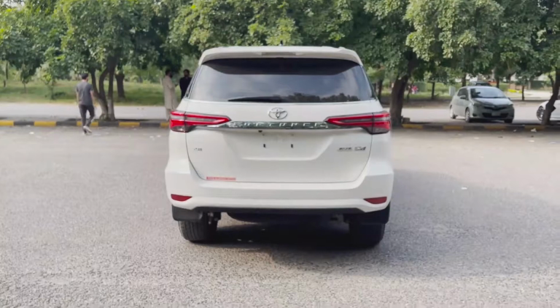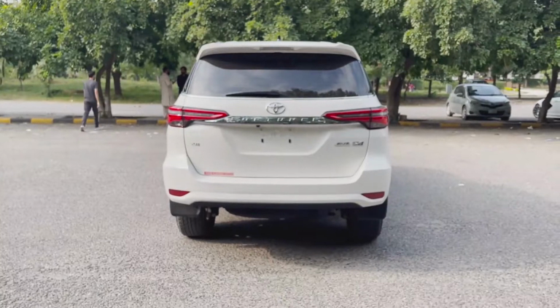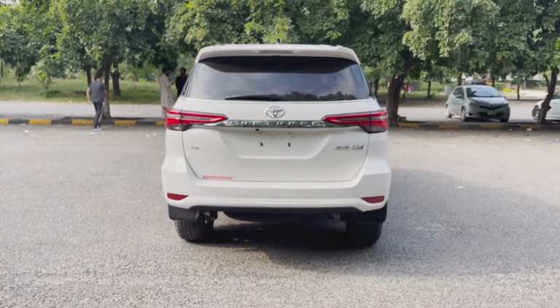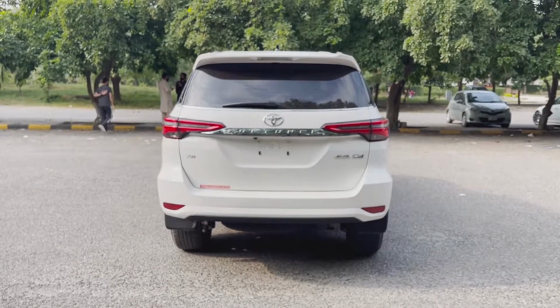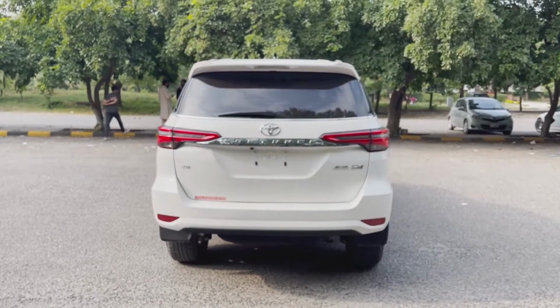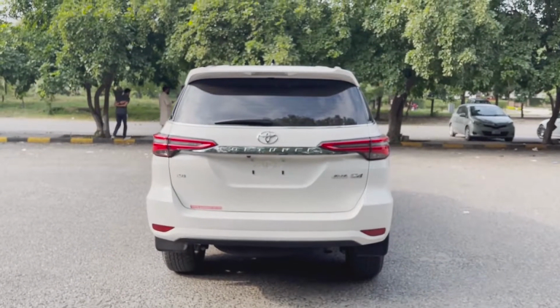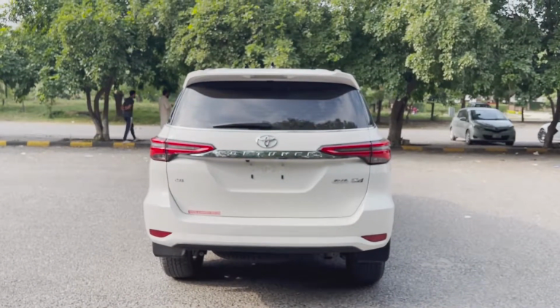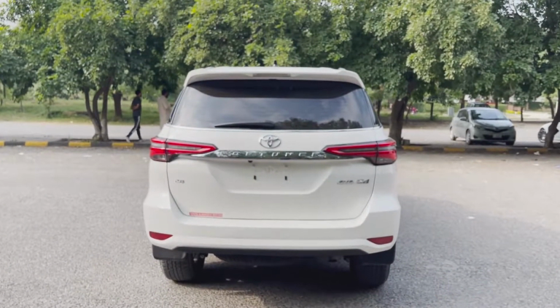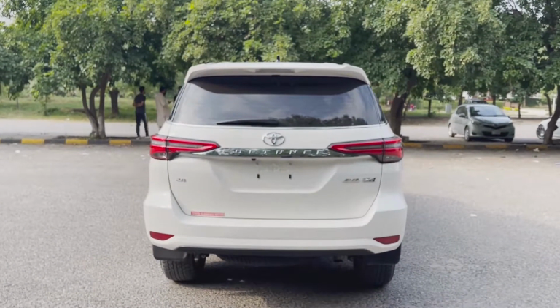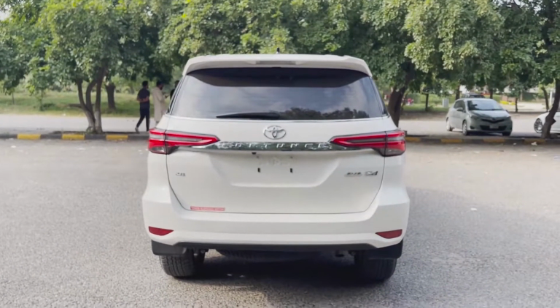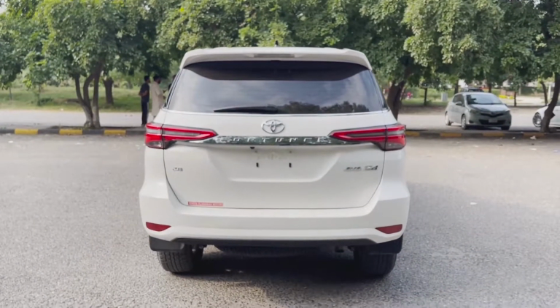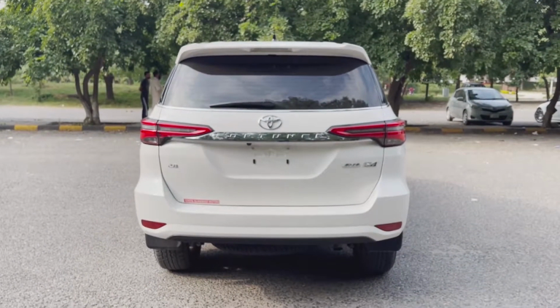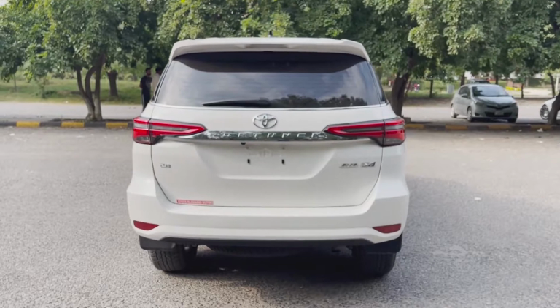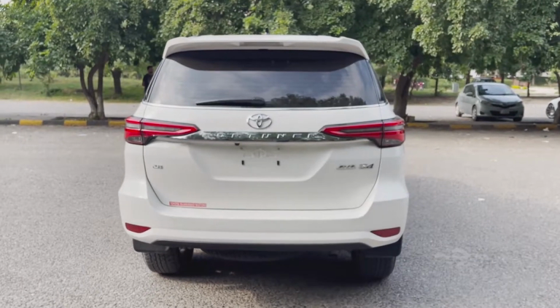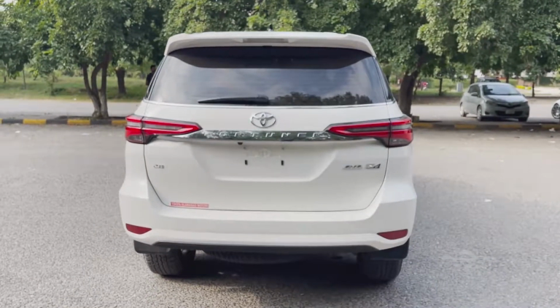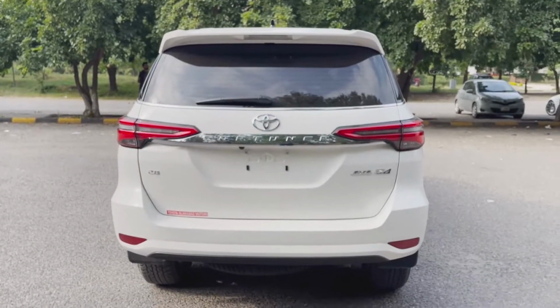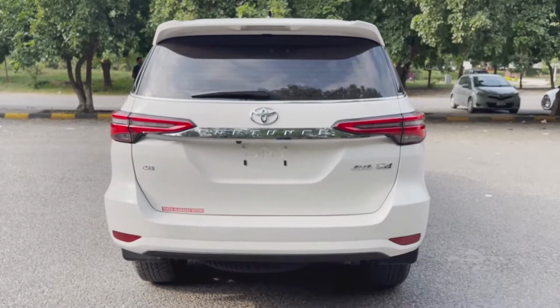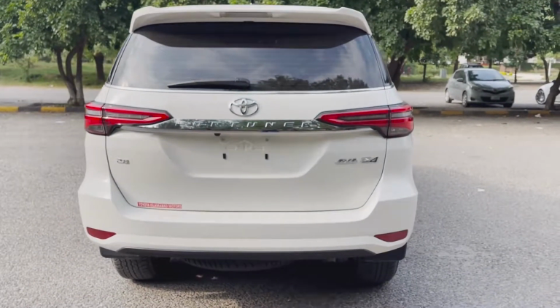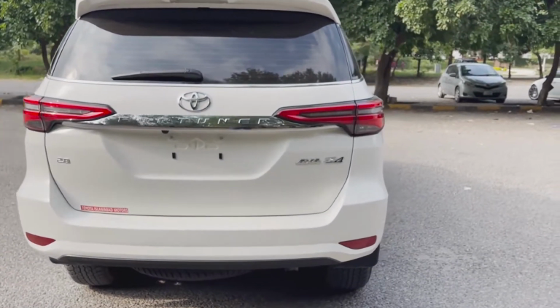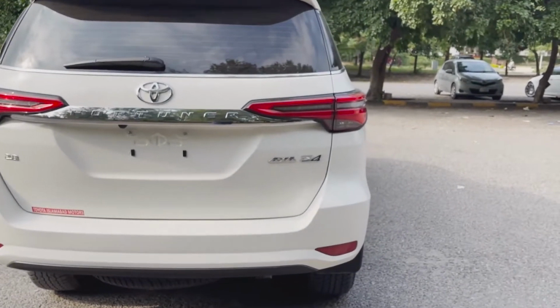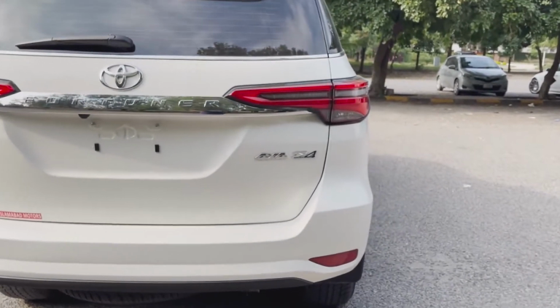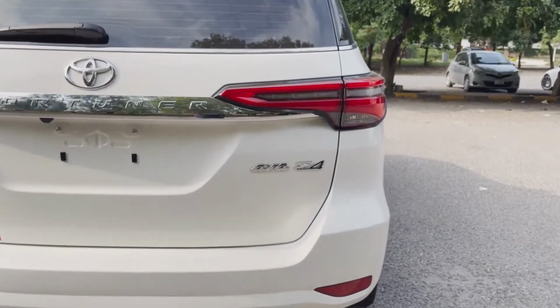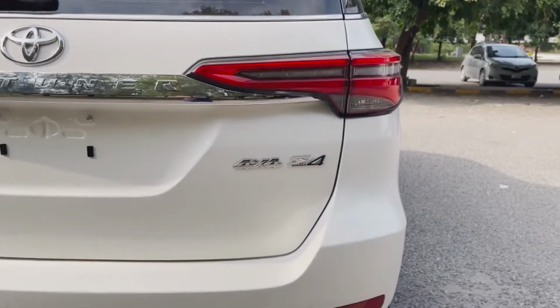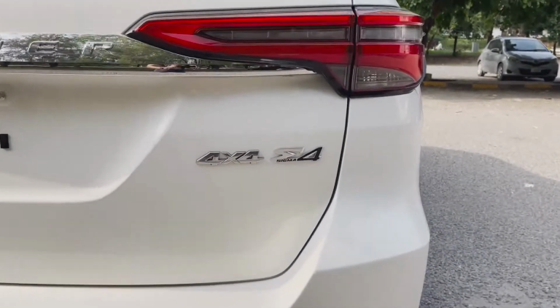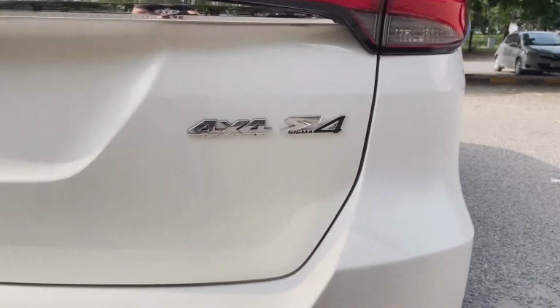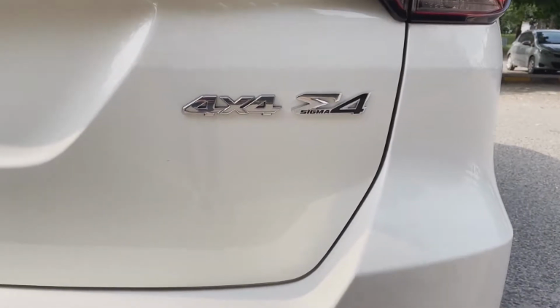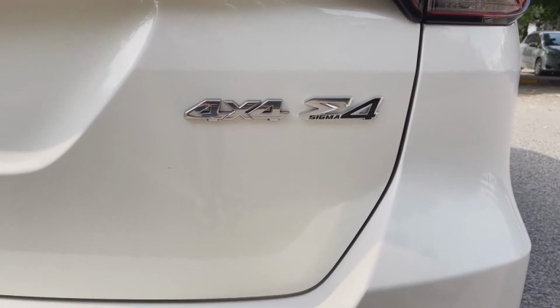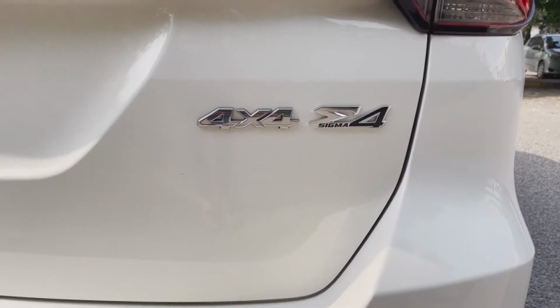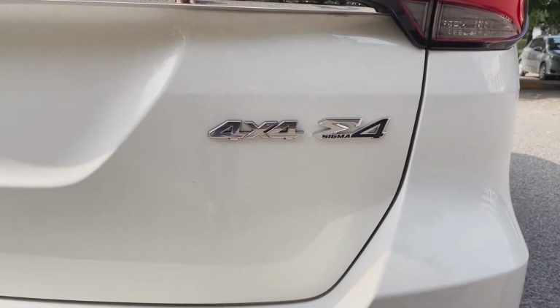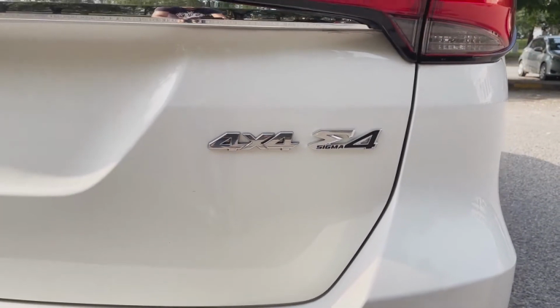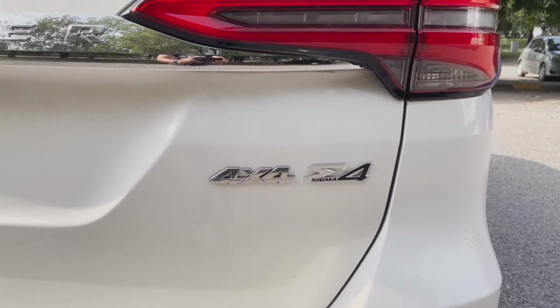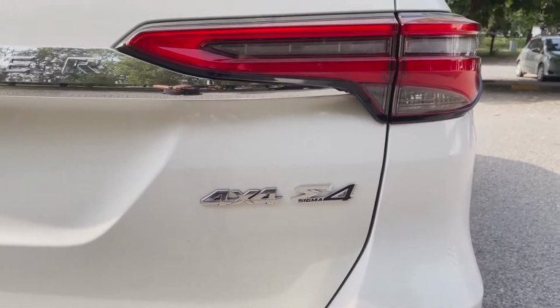Assalamualaikum and welcome to another user review series from the Unboxing Burner. Today we are going to review the Fortuner Sigma 4 2021 model. This is the Sigma 4 diesel variant, 2.8 liter diesel.